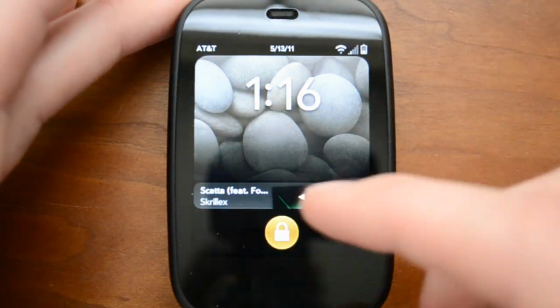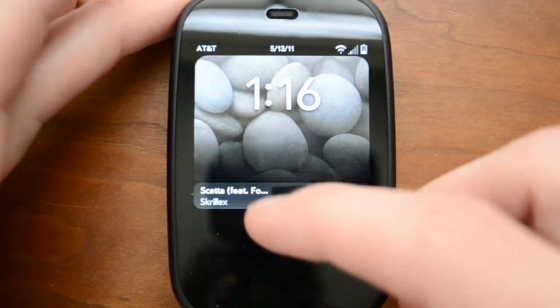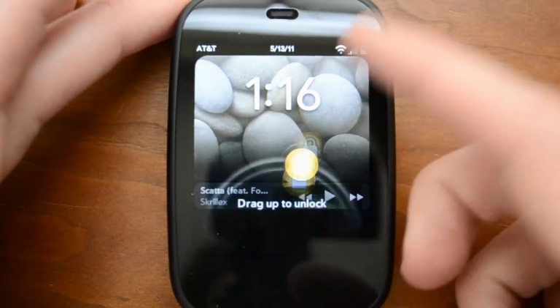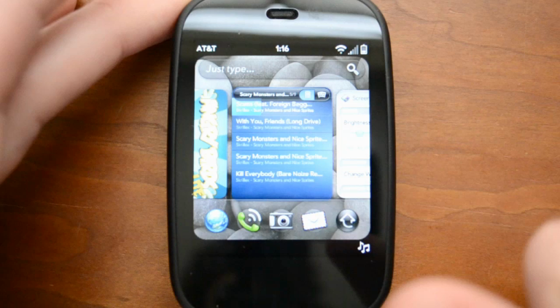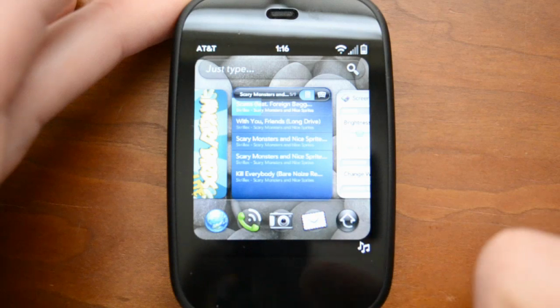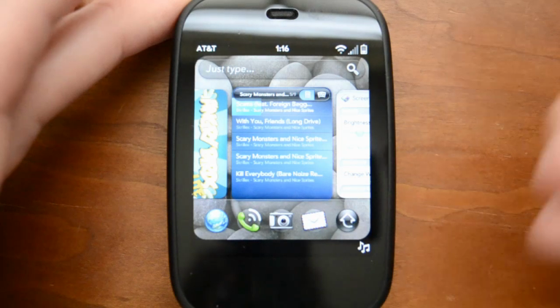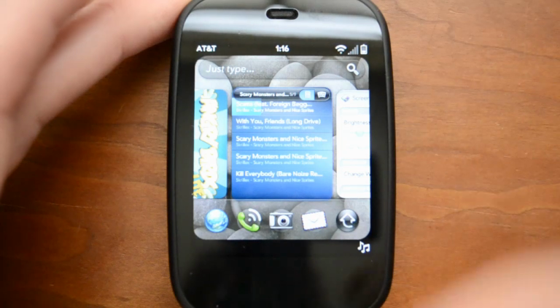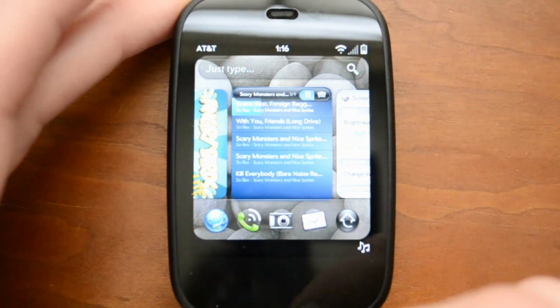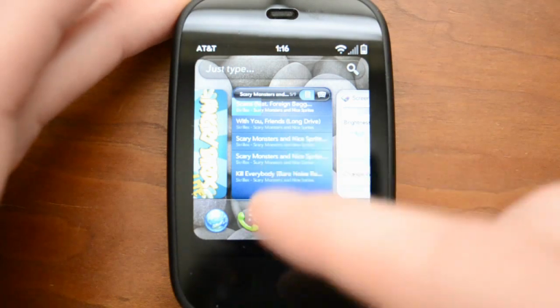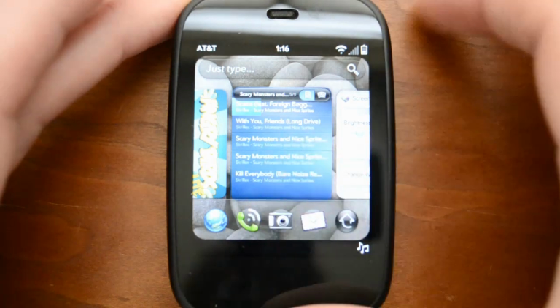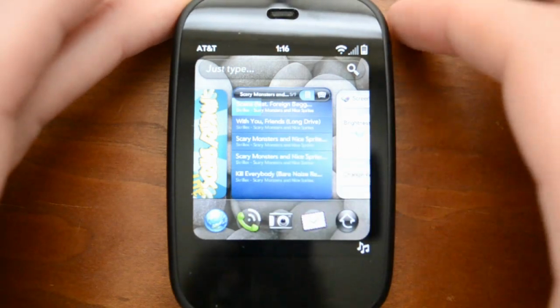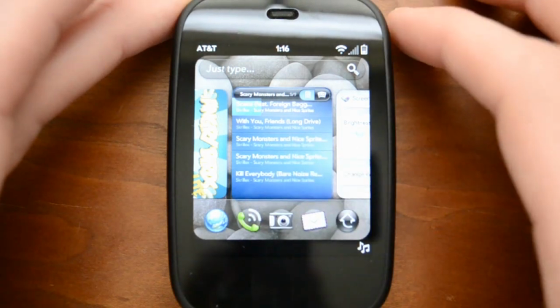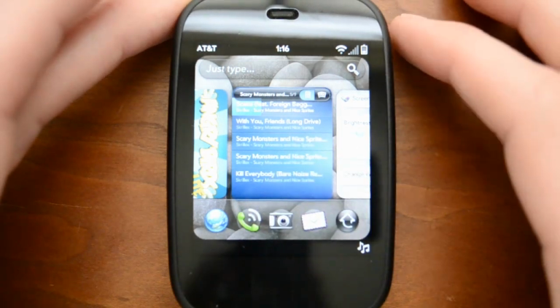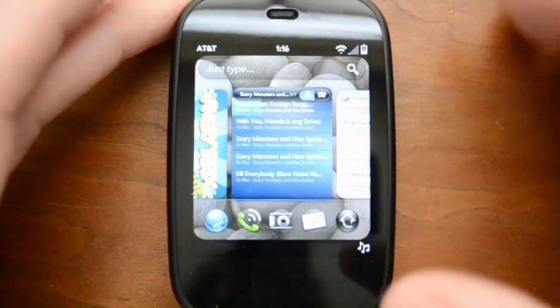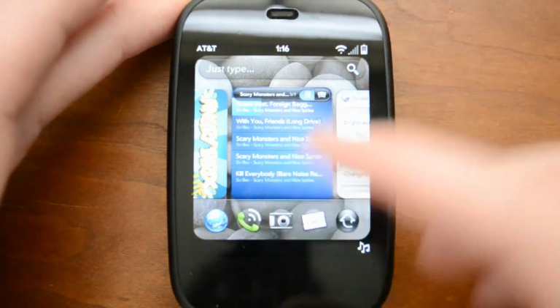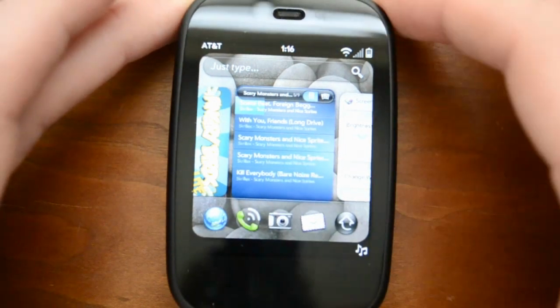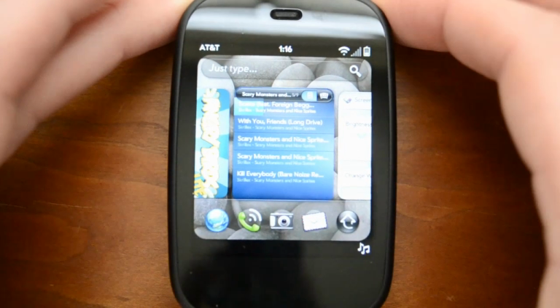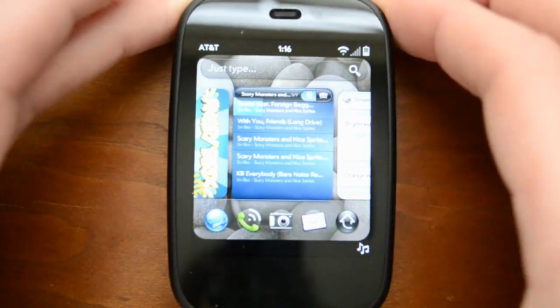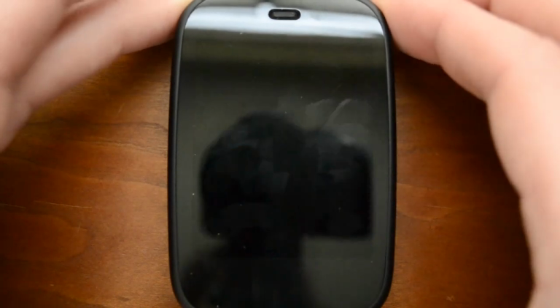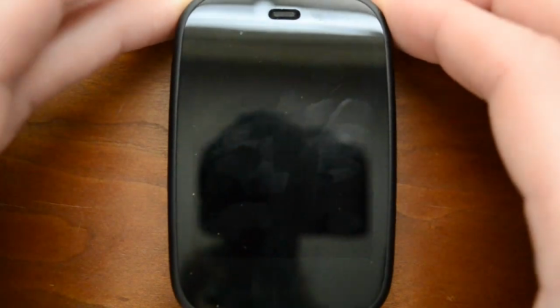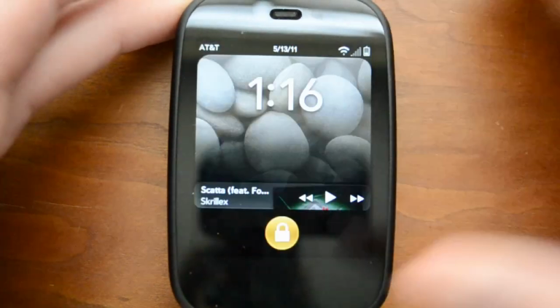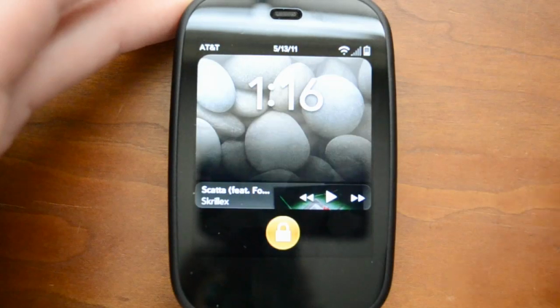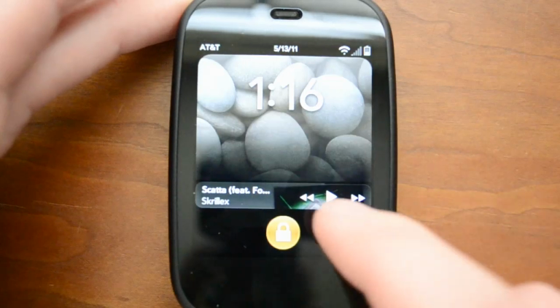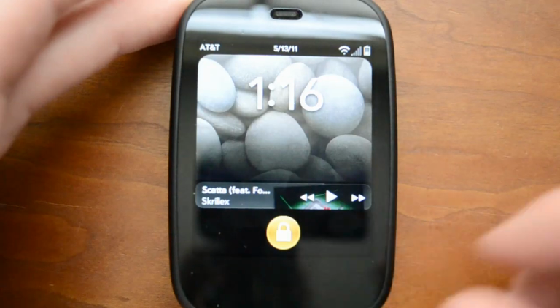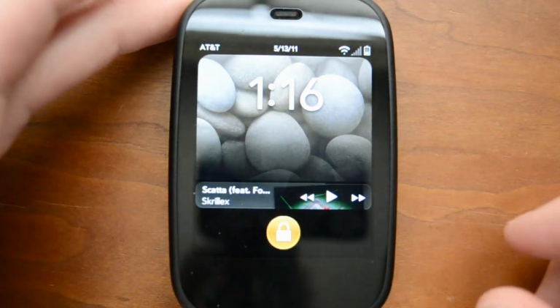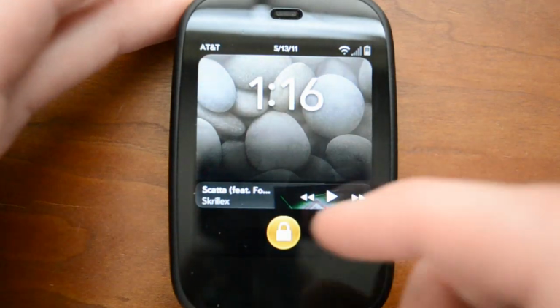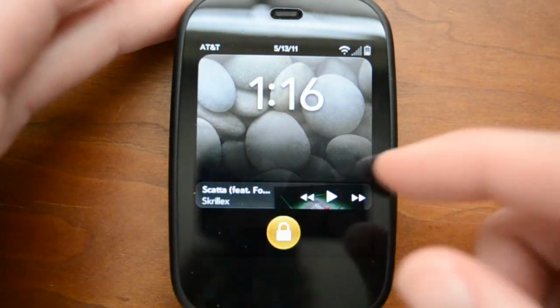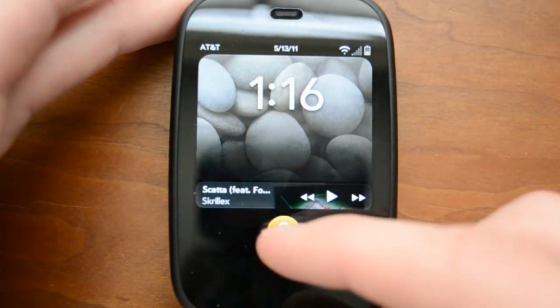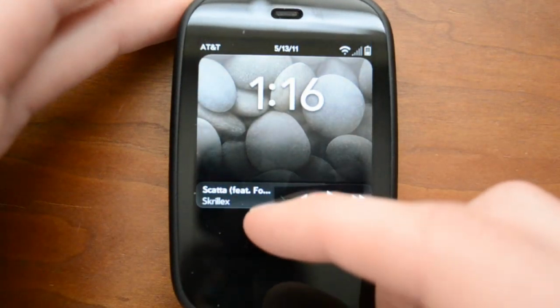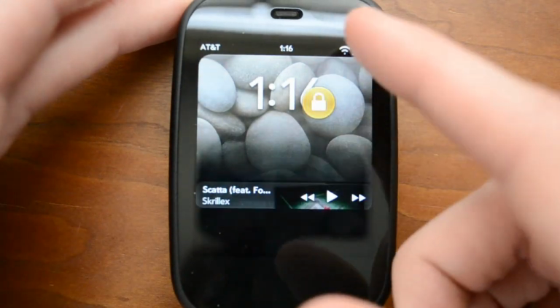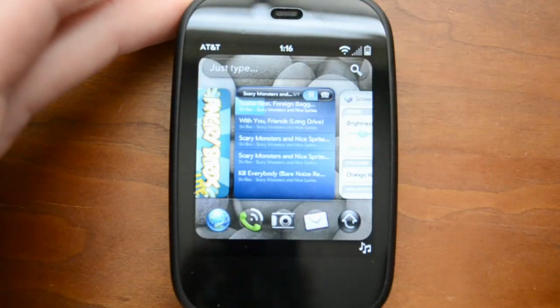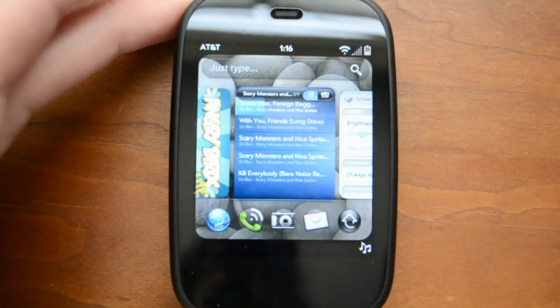So the lock screen is very simple — you just swipe the little thing to unlock. If you have notifications, or for example I'm listening to music right now, you can play all that from the lock screen as well.